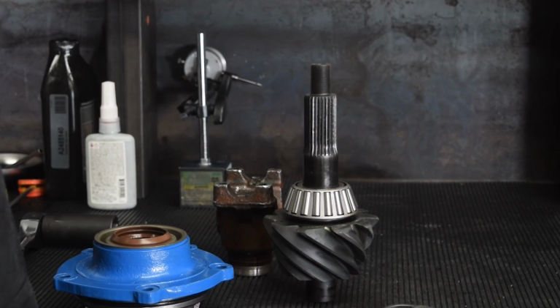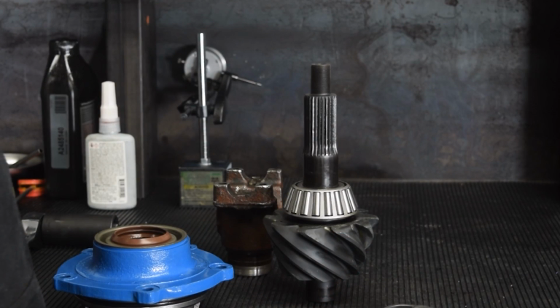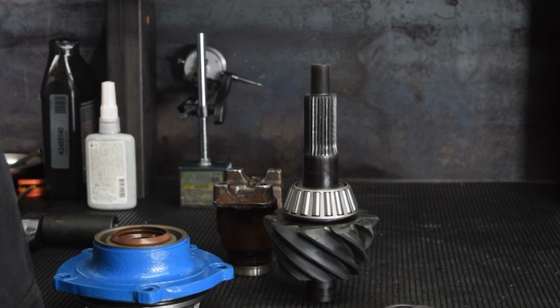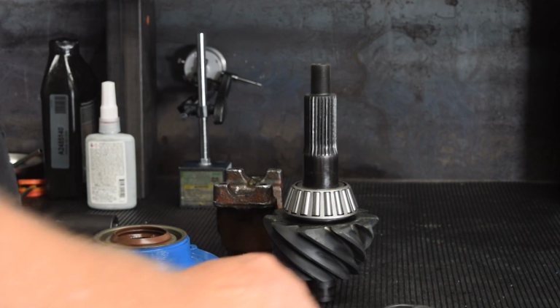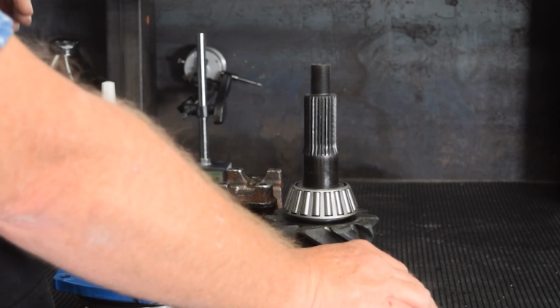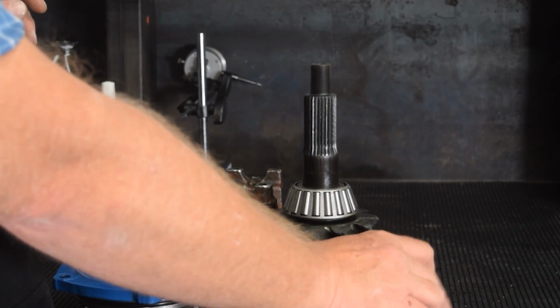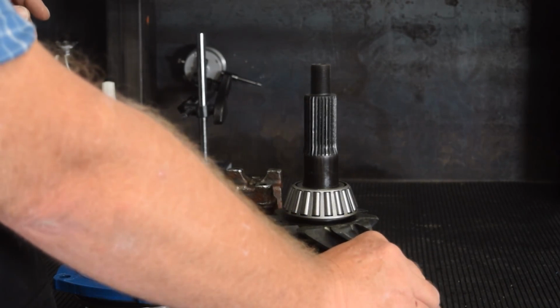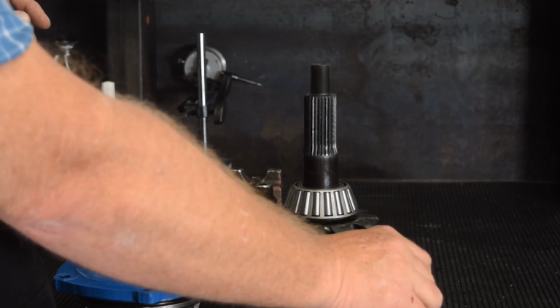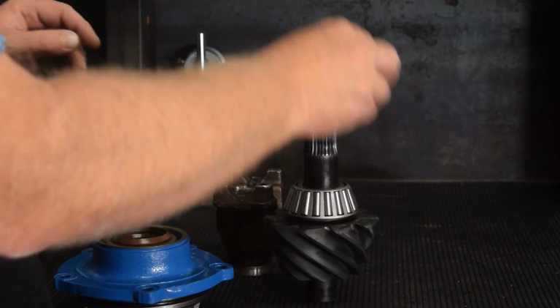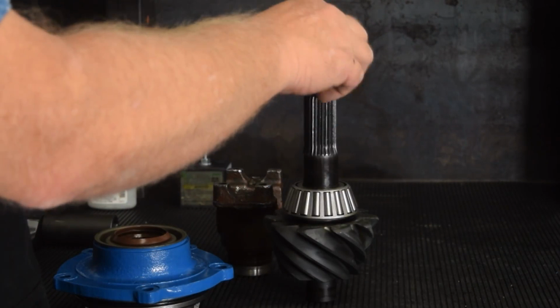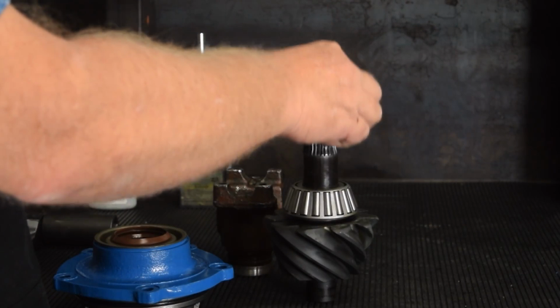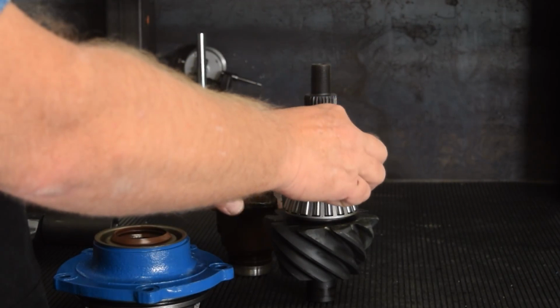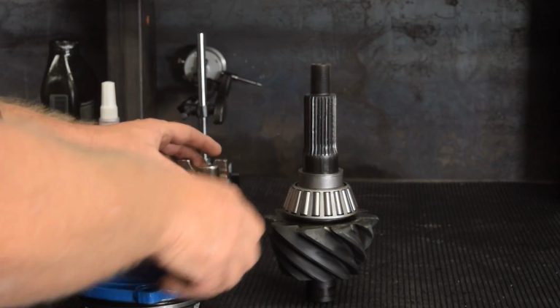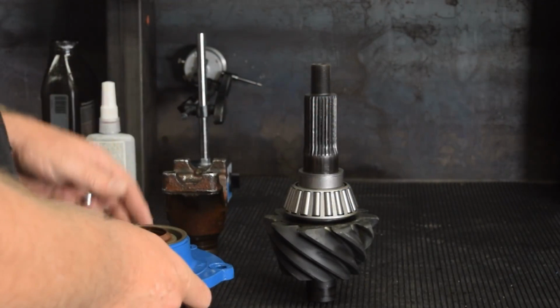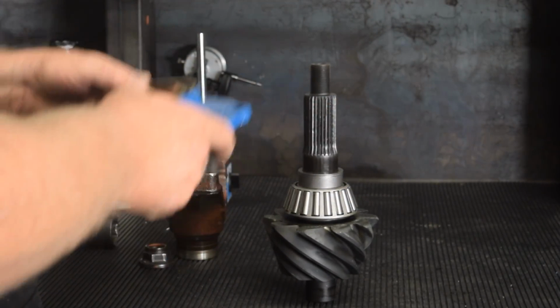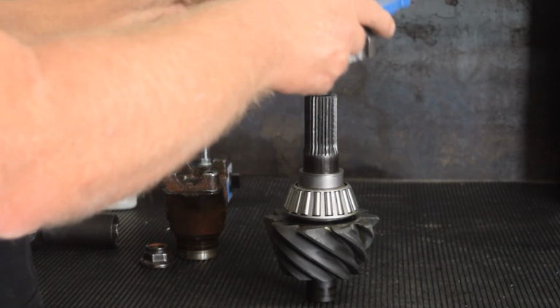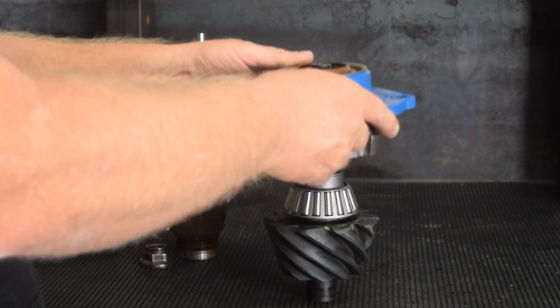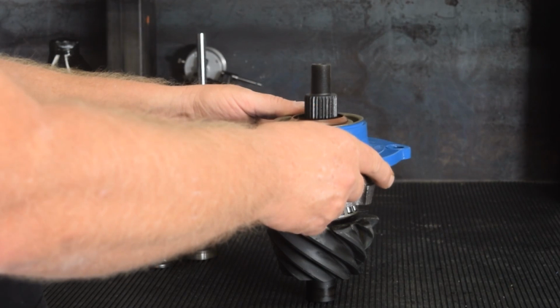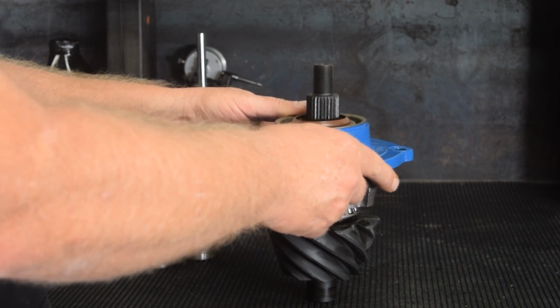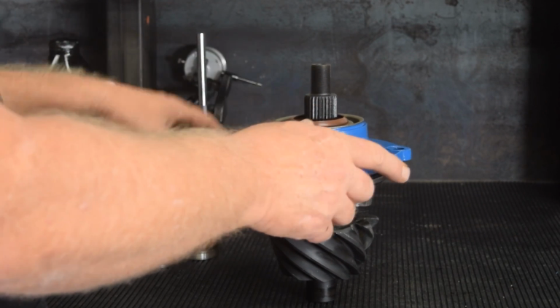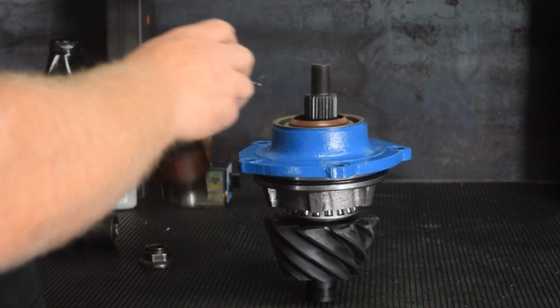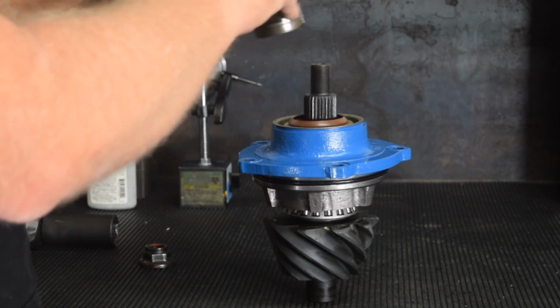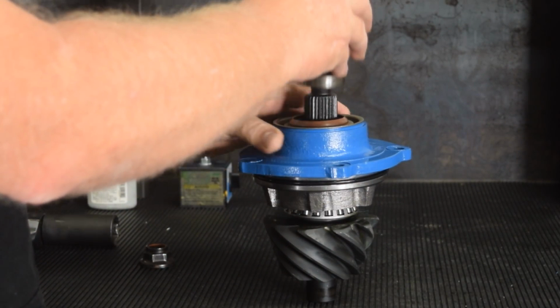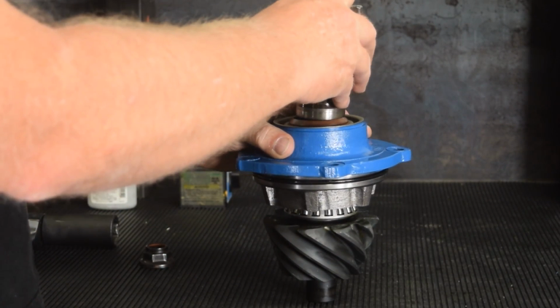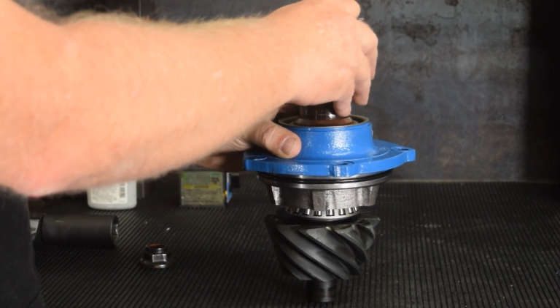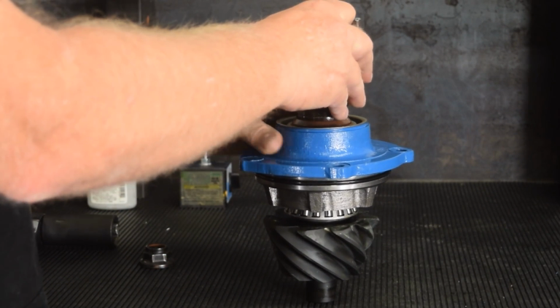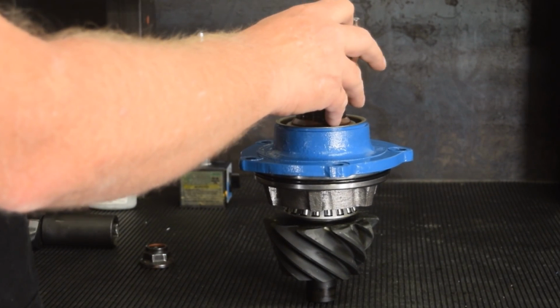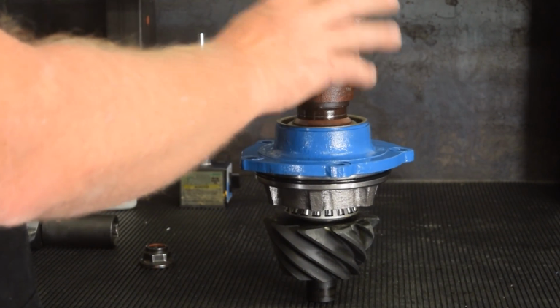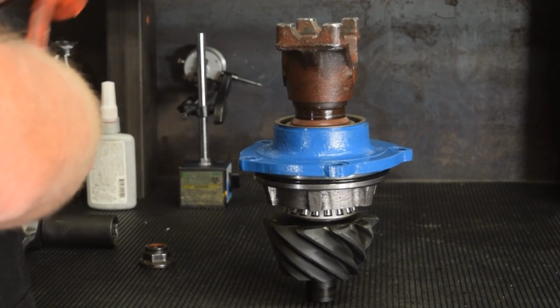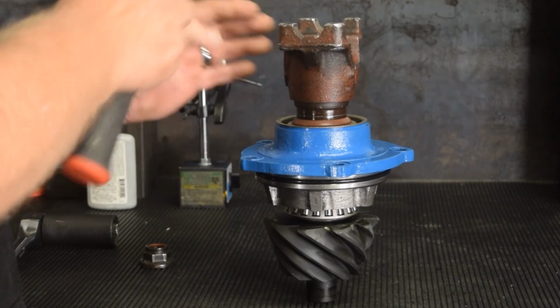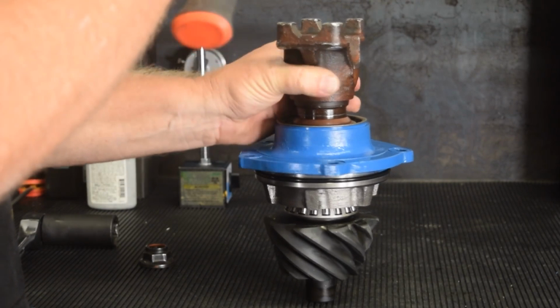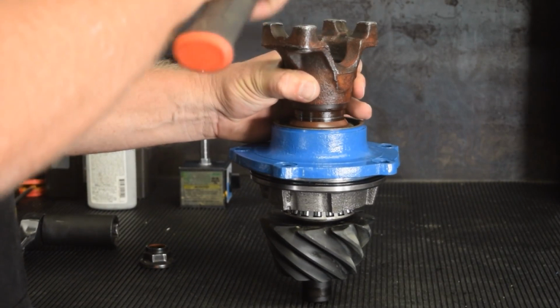A pre-measured bearing spacer and shim kit is placed onto the pinion shaft above the inner pinion bearing. The pinion gear and pinion support are assembled by pulling the pinion bearing into the assembly using a temporary setup yoke and pinion nut.